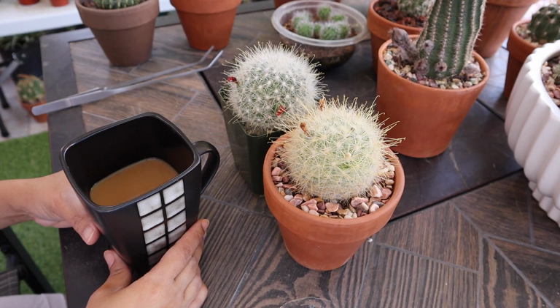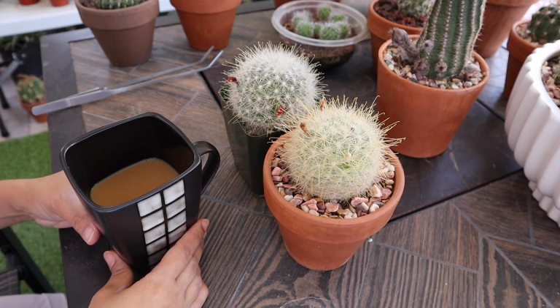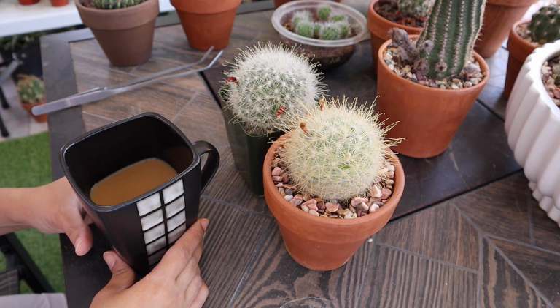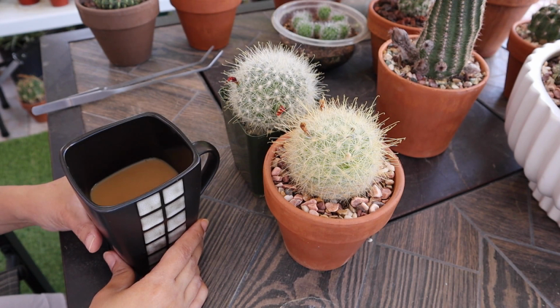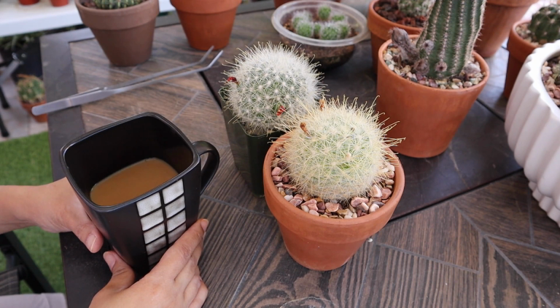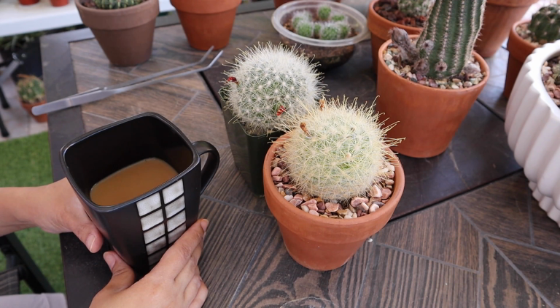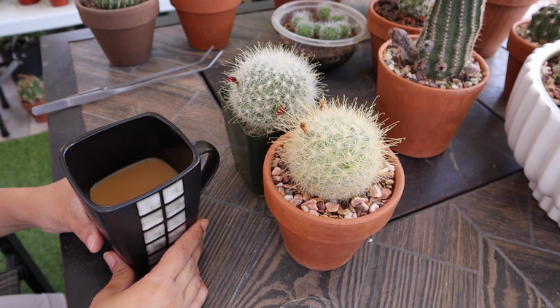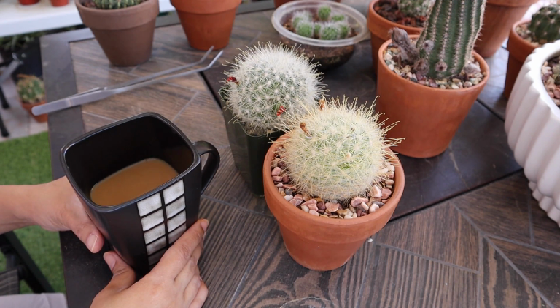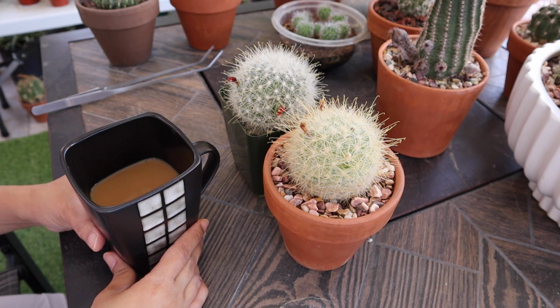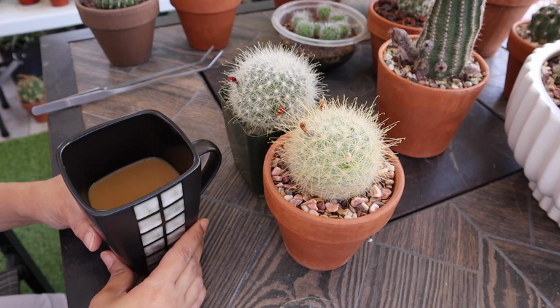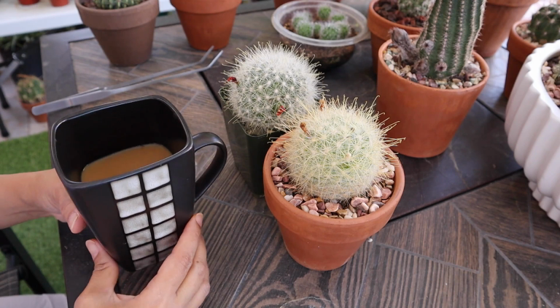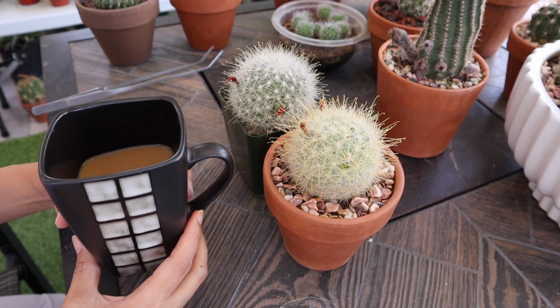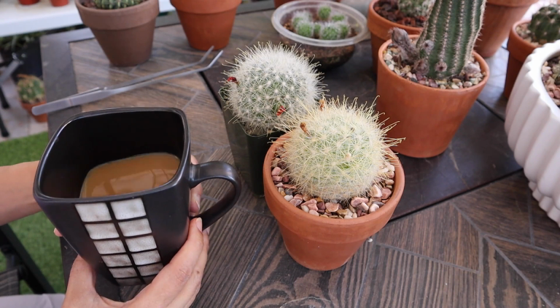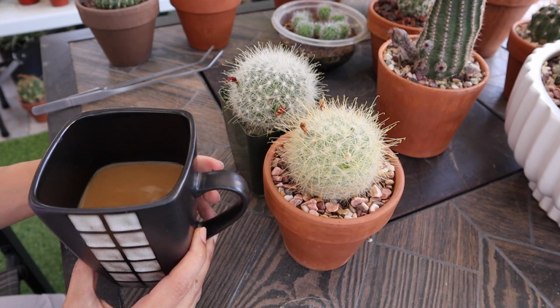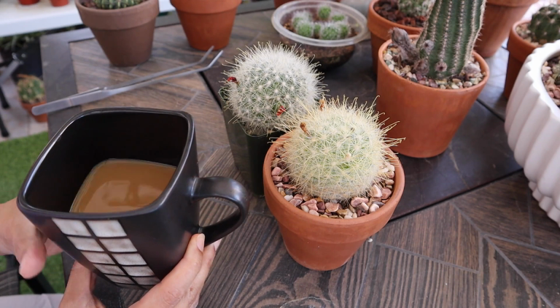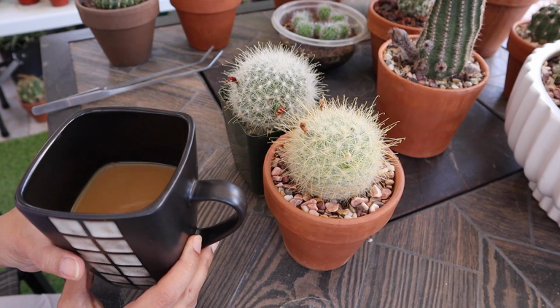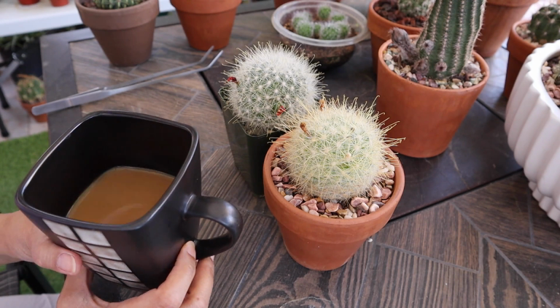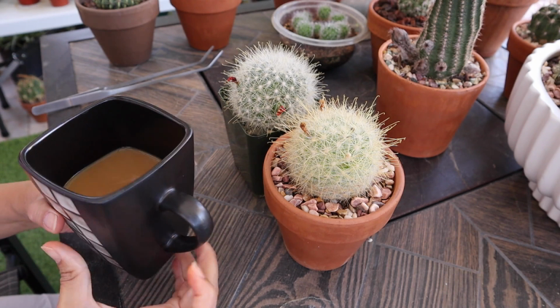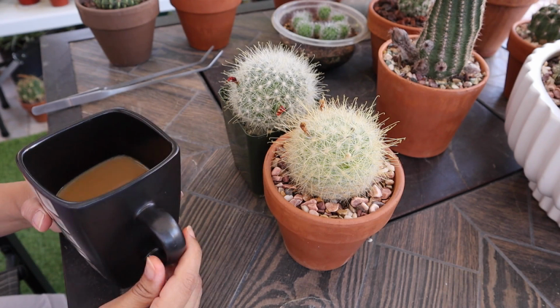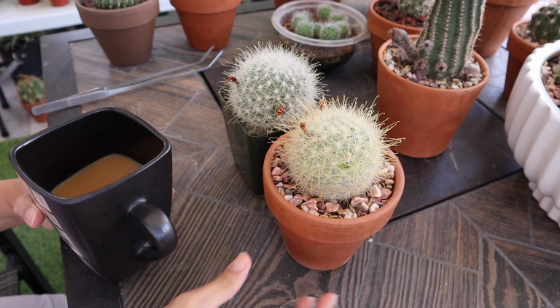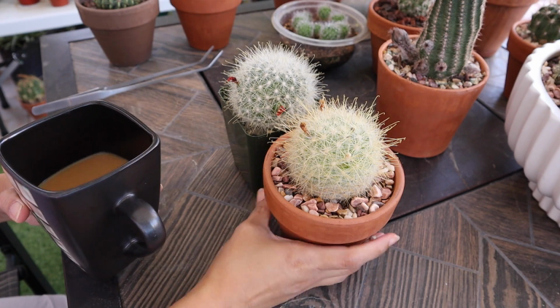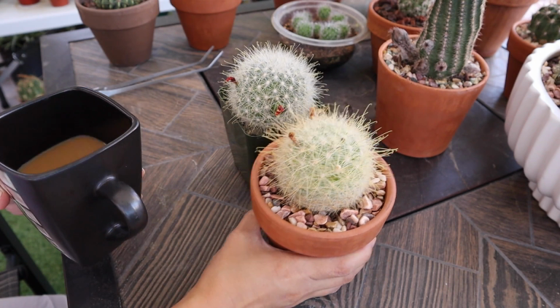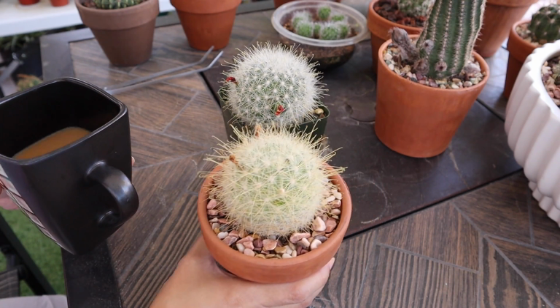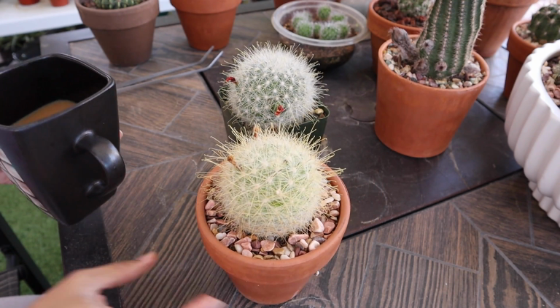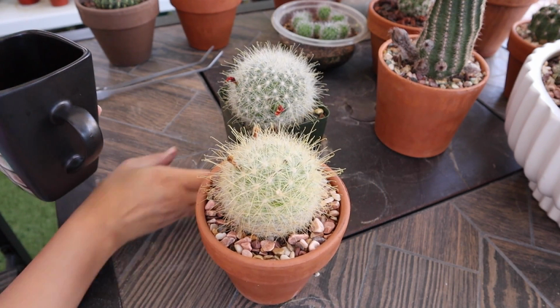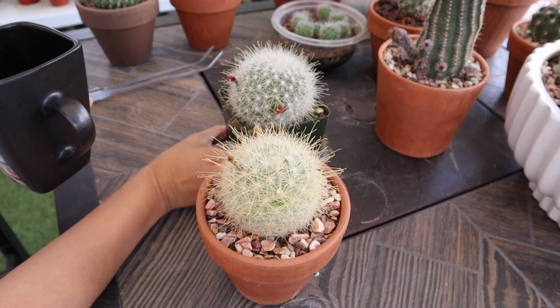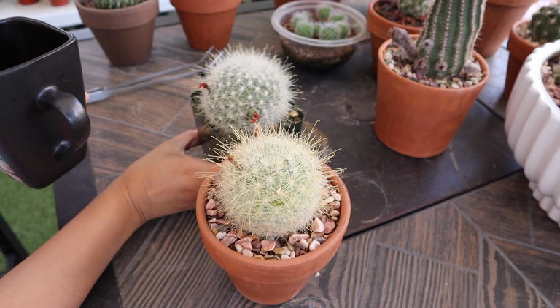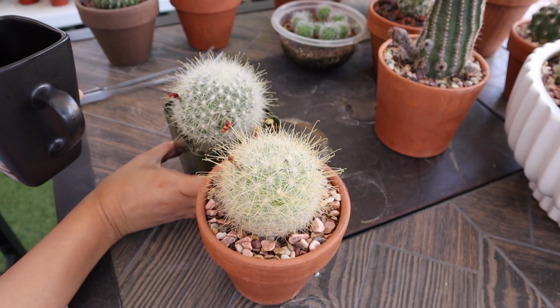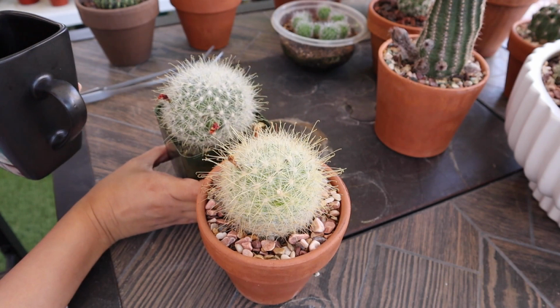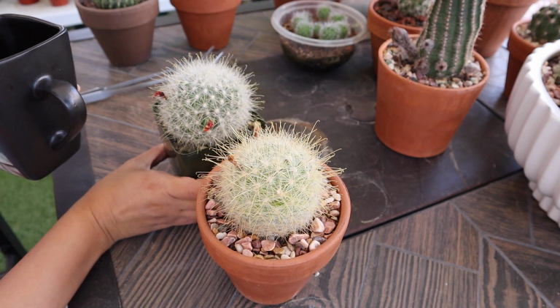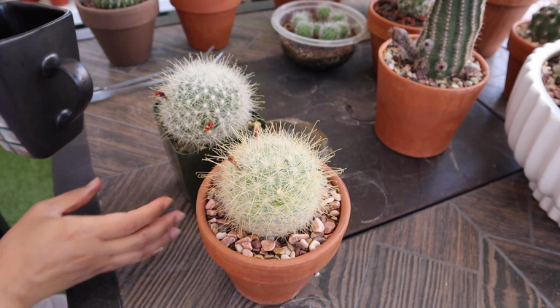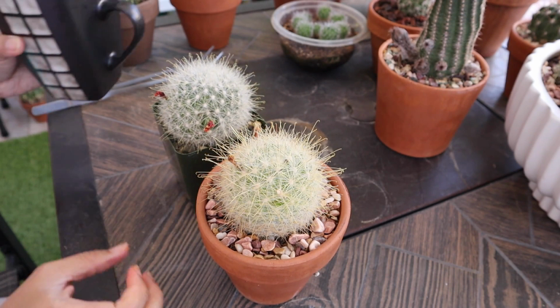Hi everyone! Welcome to Cactus Caffeine and my name is Anna. Today I want to talk to you about this Mammillaria senilis cactus.